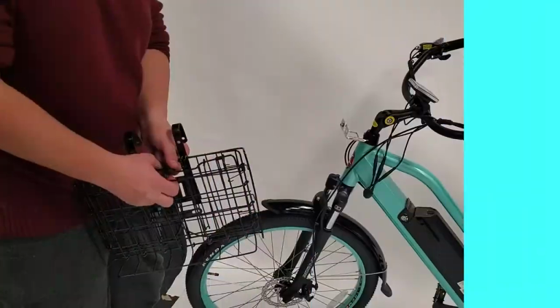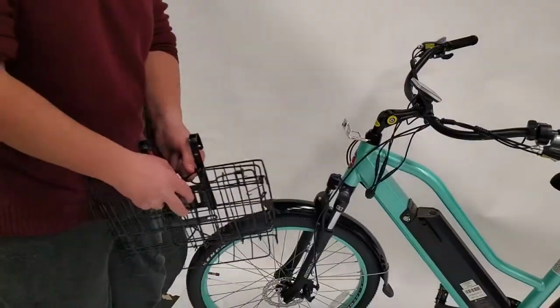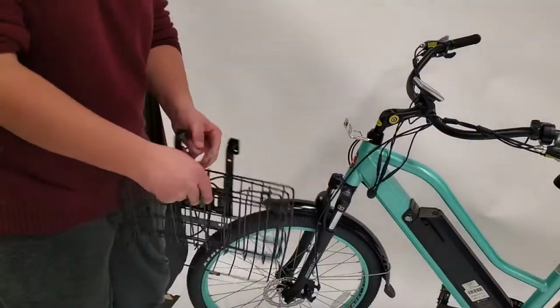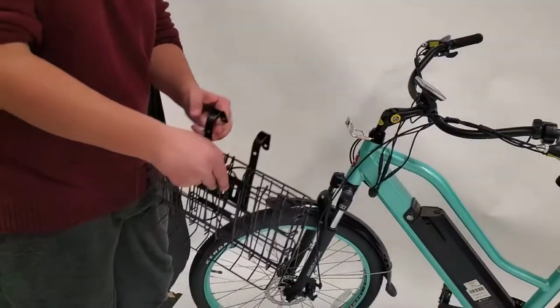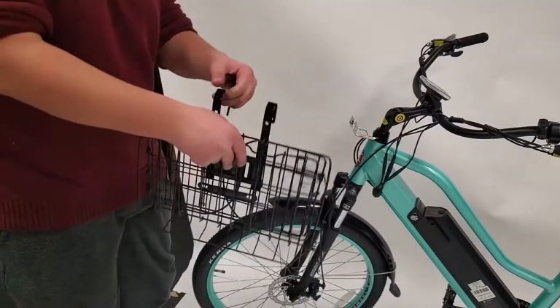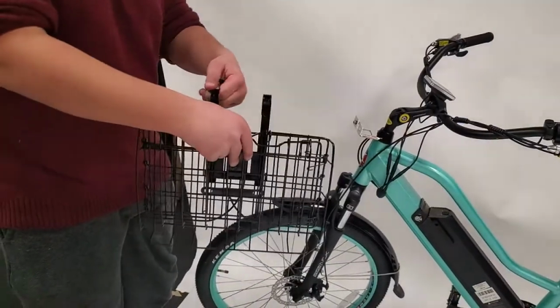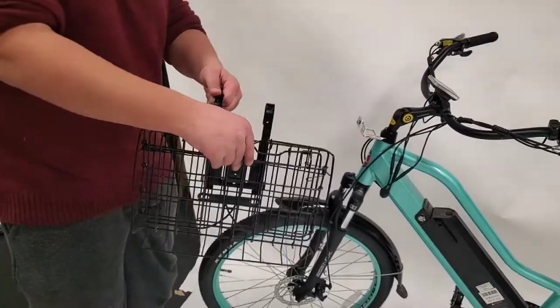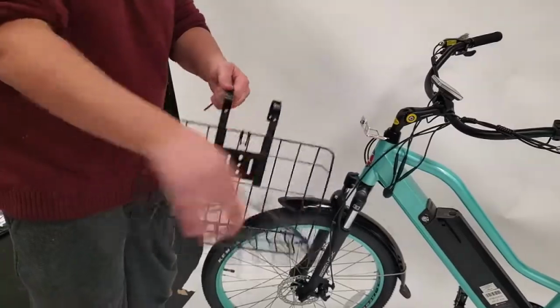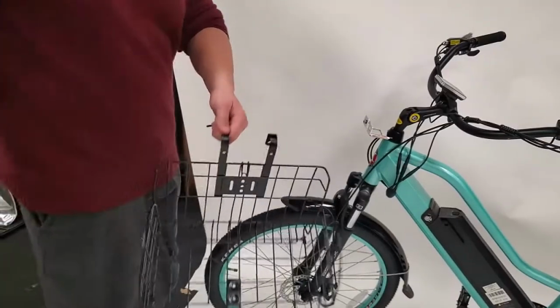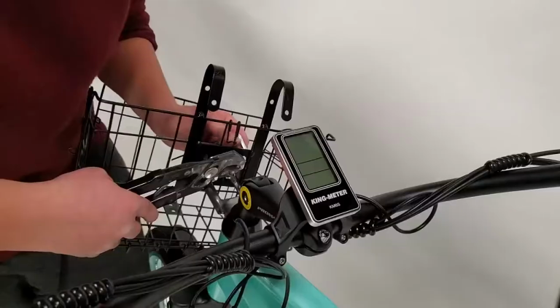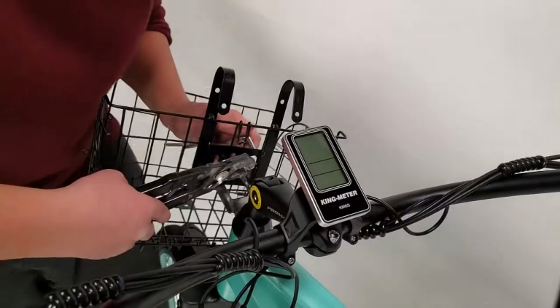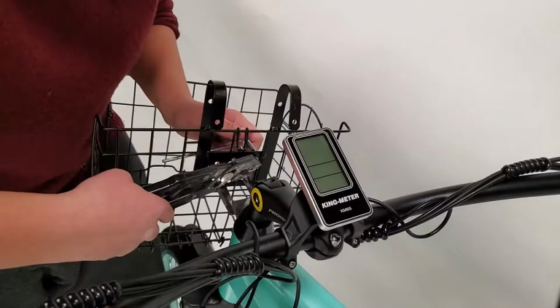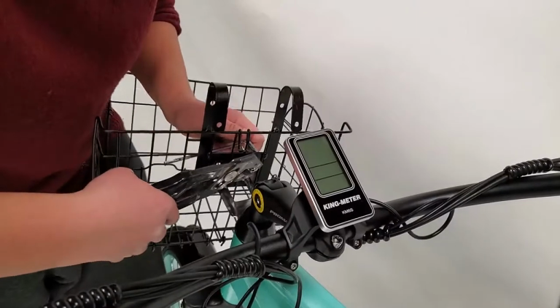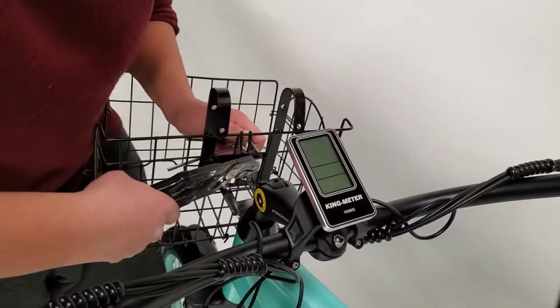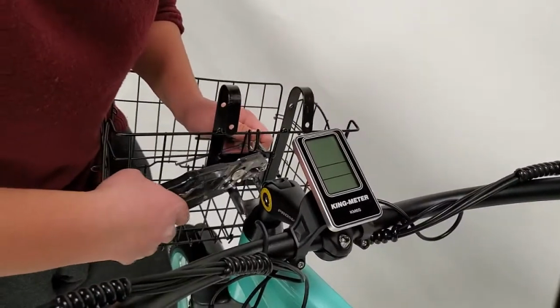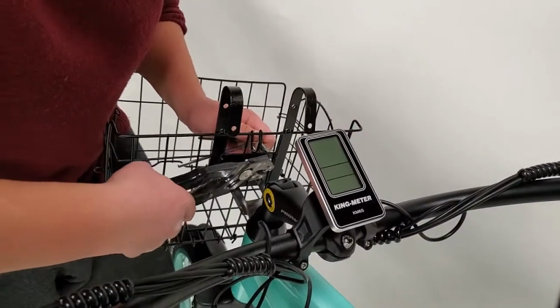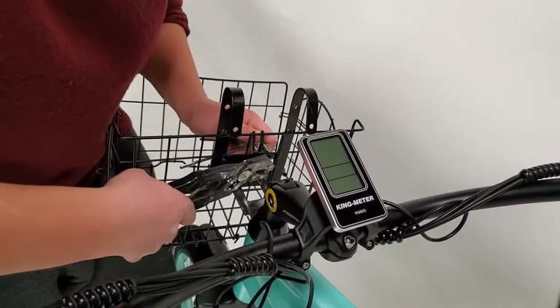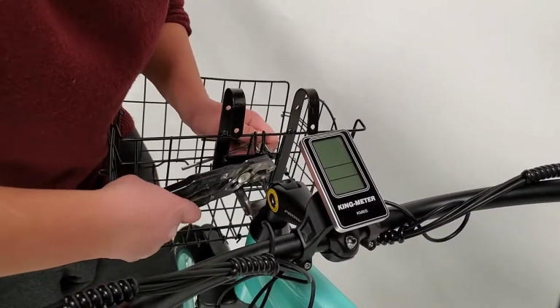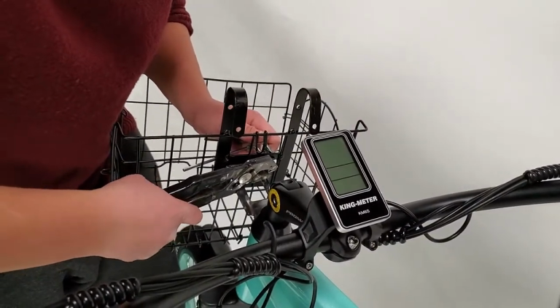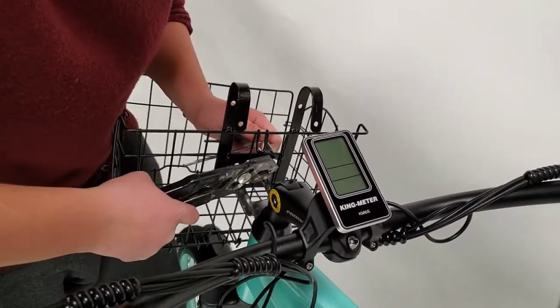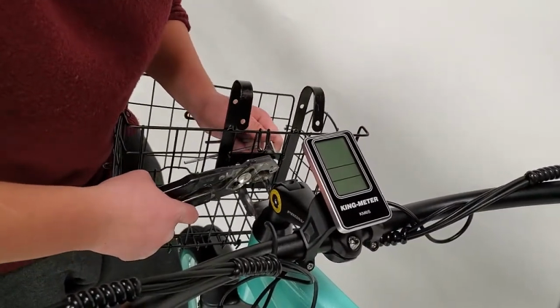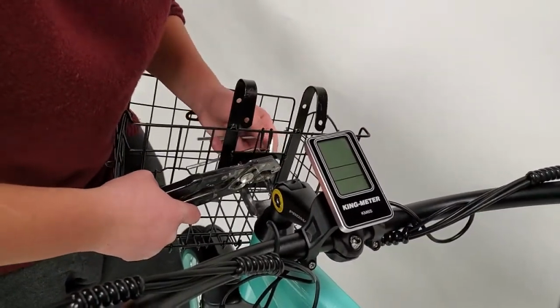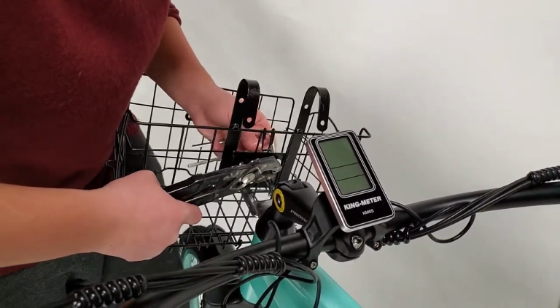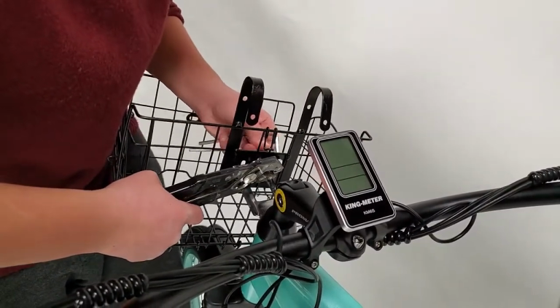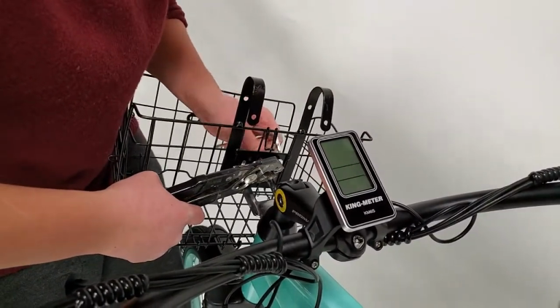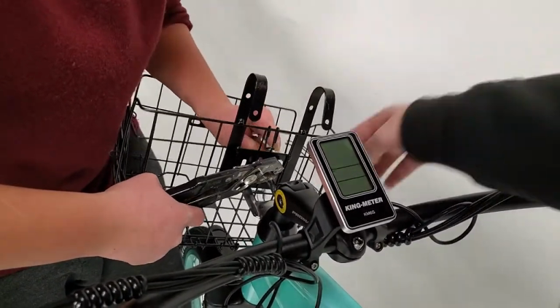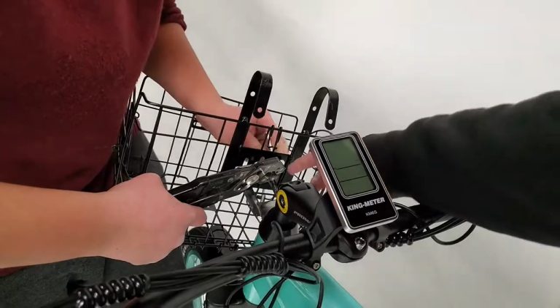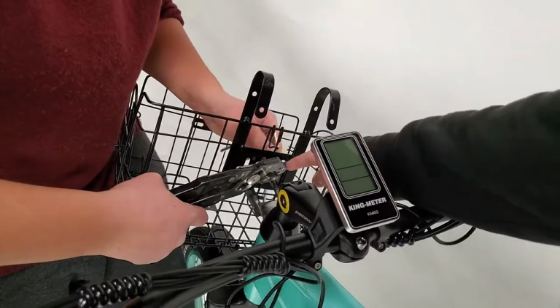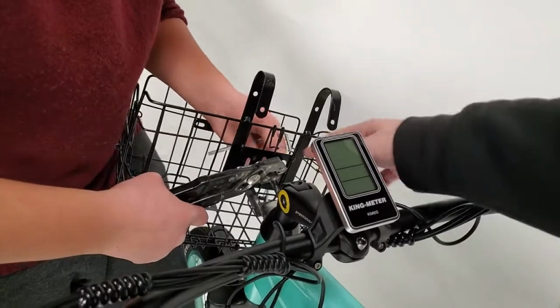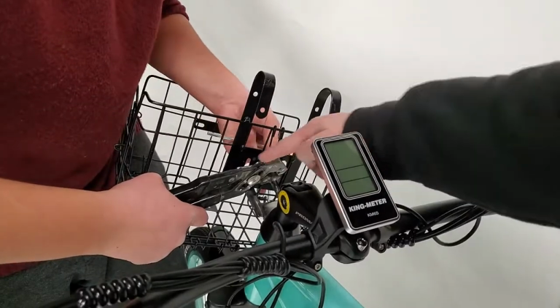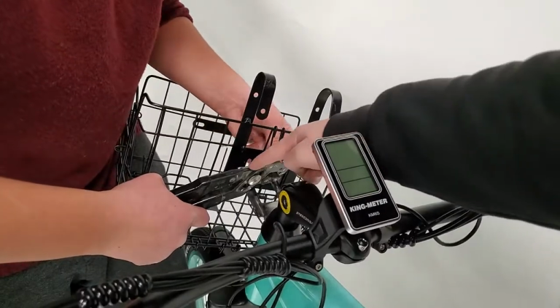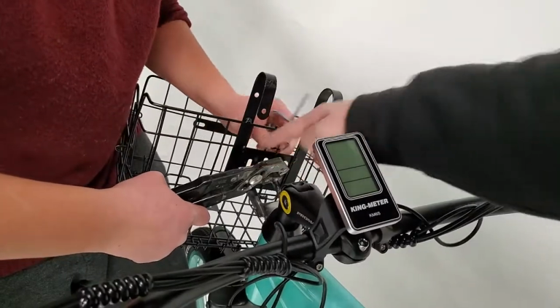Next, we are going to be attaching the front basket. This is as simple as putting the basket onto the front of the bike and then screwing in the two screws on the rear of the basket.